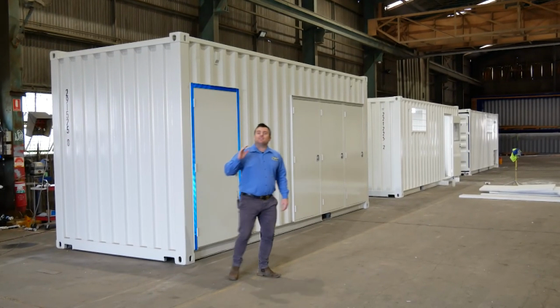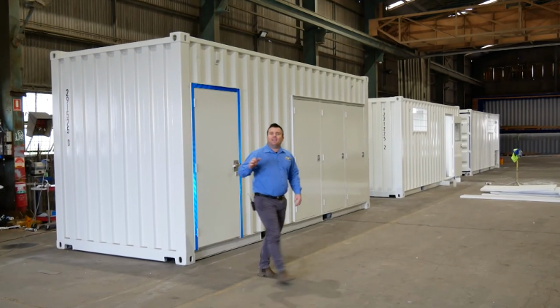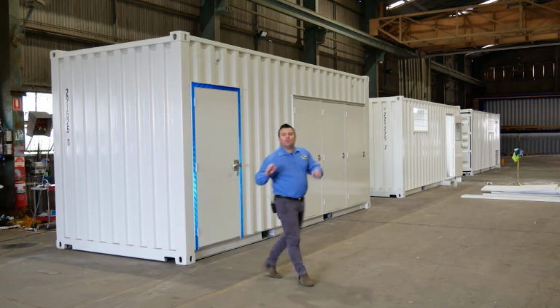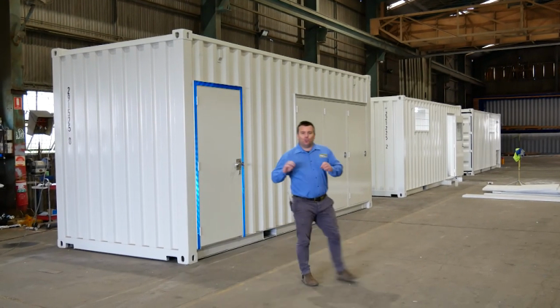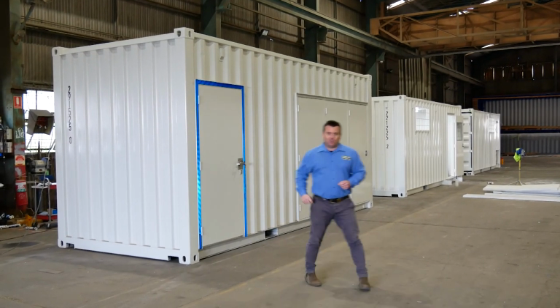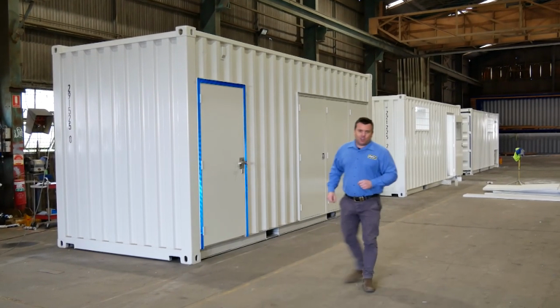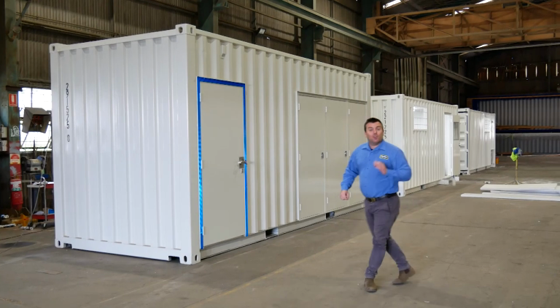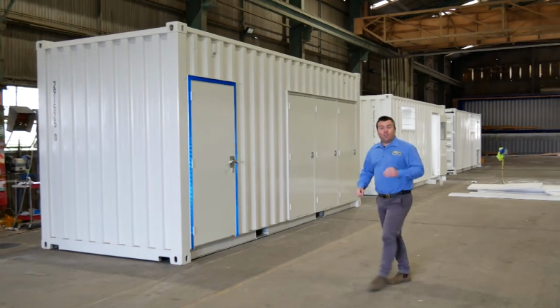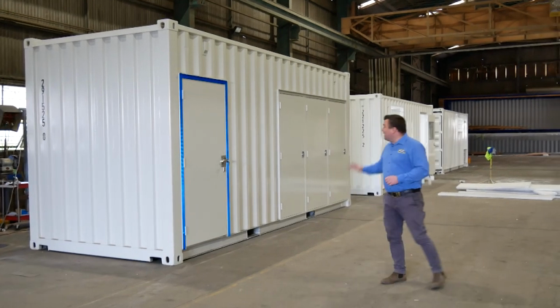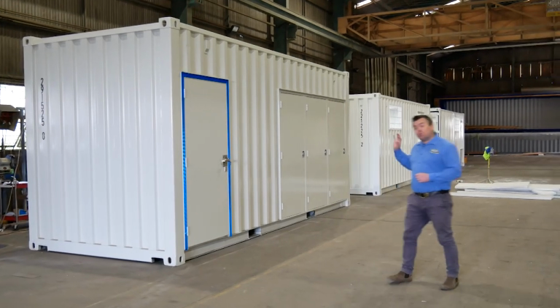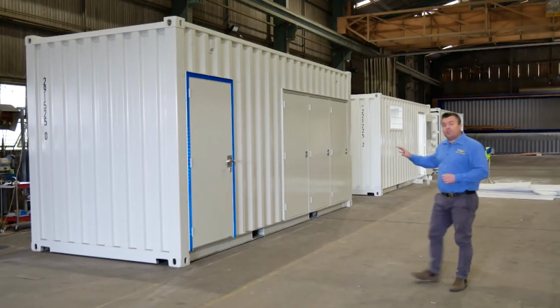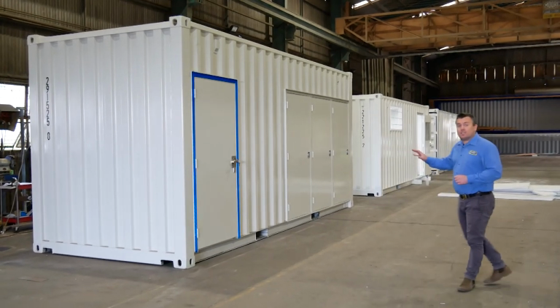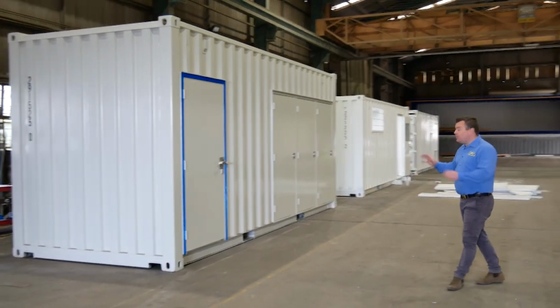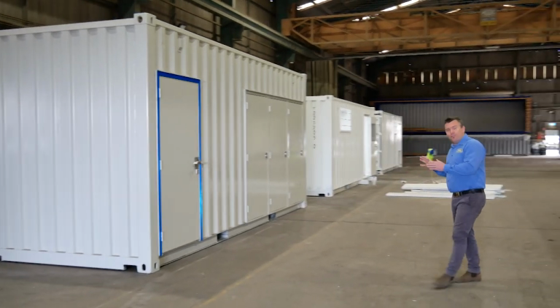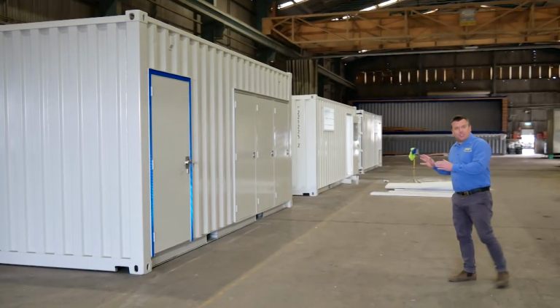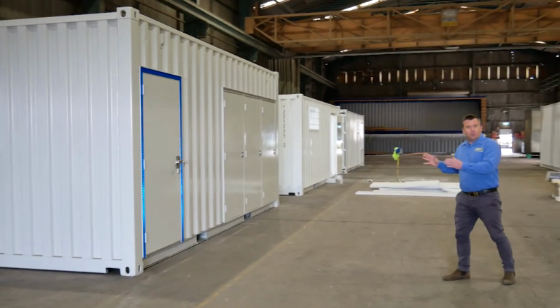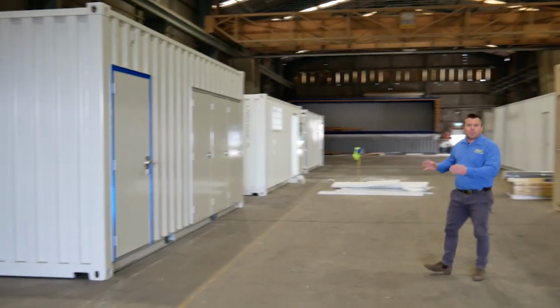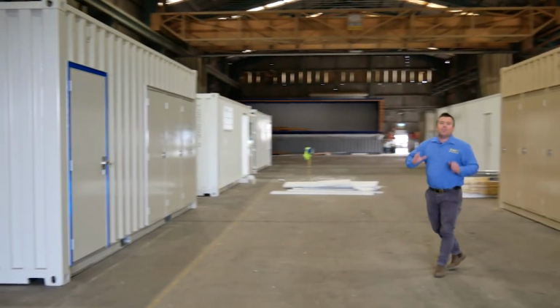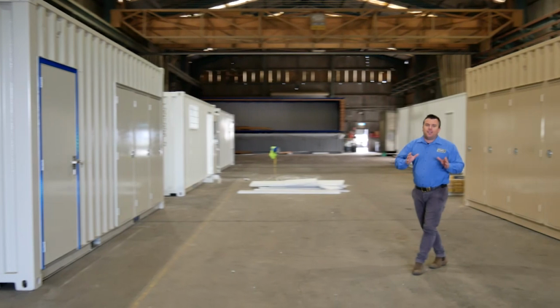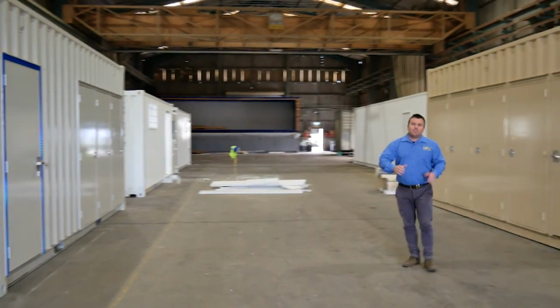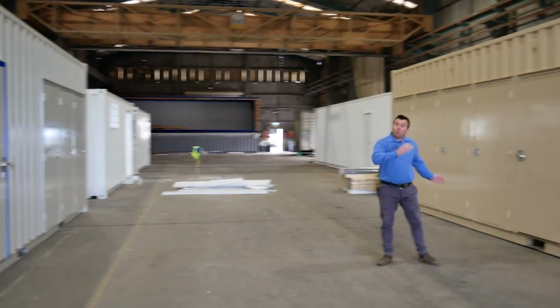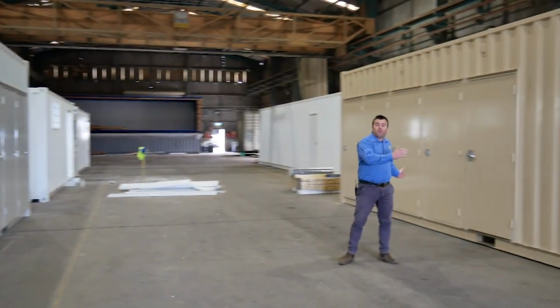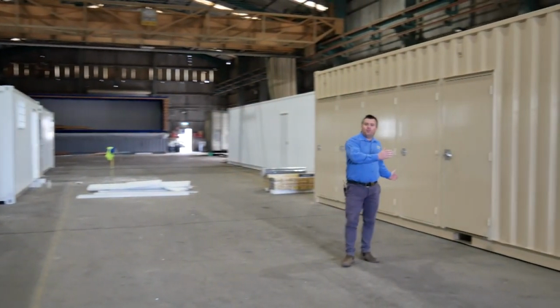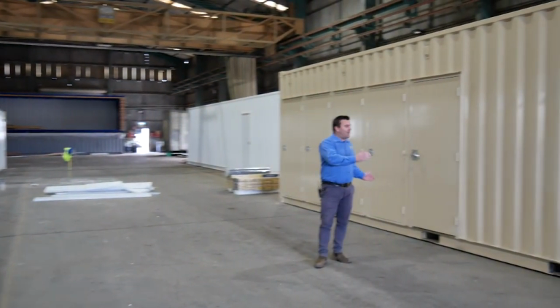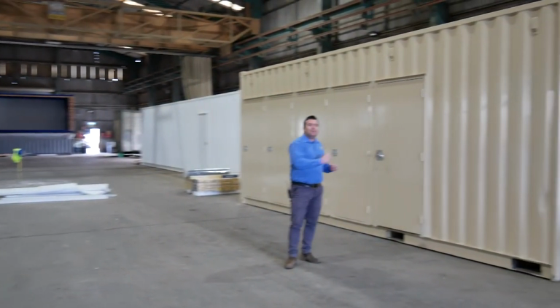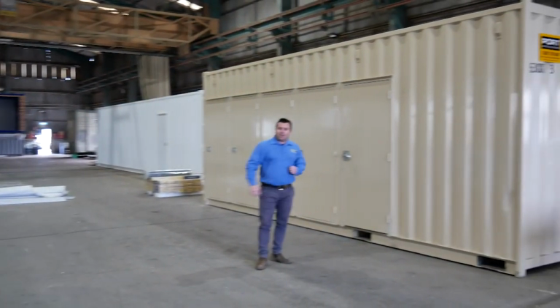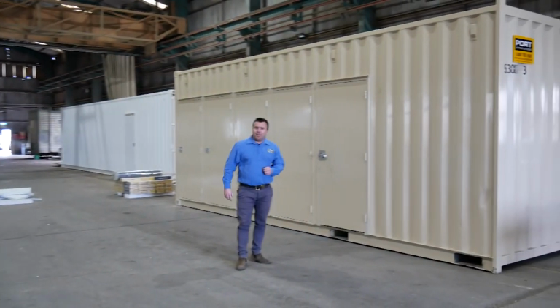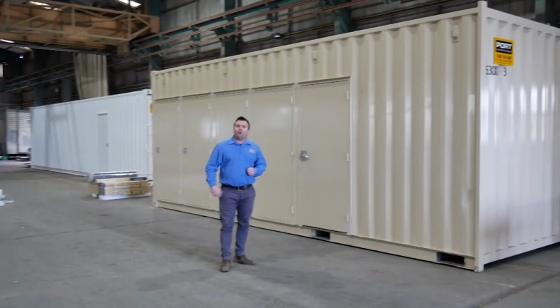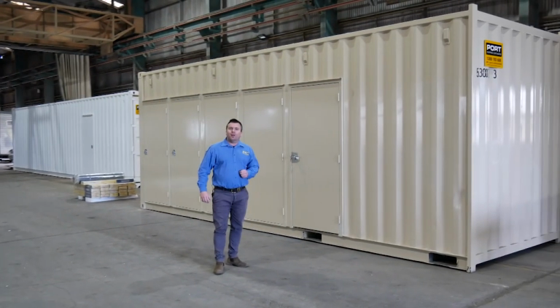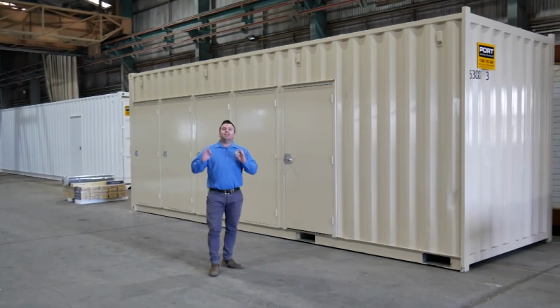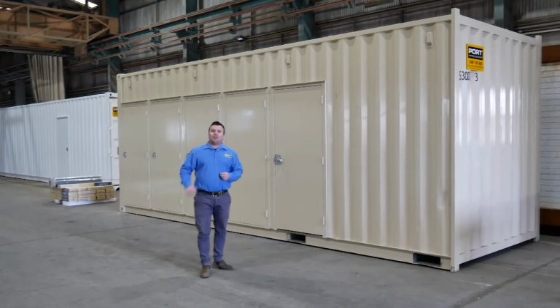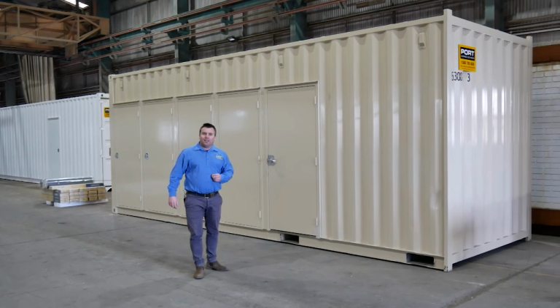Today we've got two builds to show you. The first is a 20-foot container converted into an ablution block. The second was a 40-foot container, now cut down to a 30-footer. Let's go and have a look now.